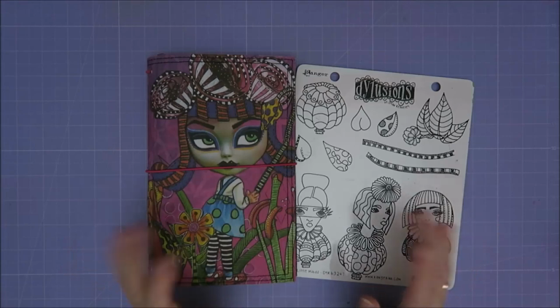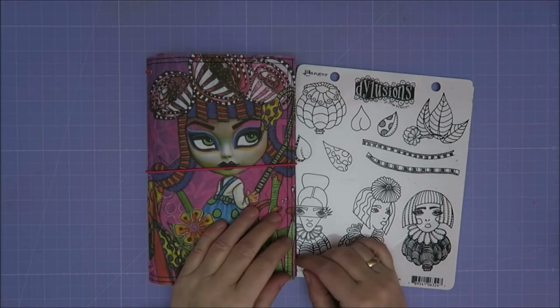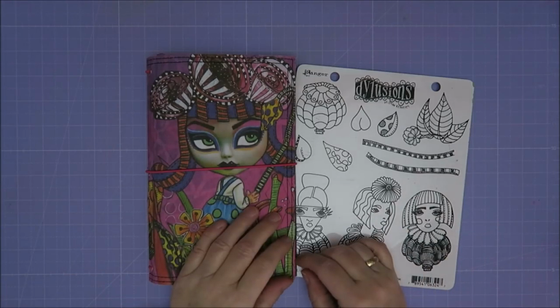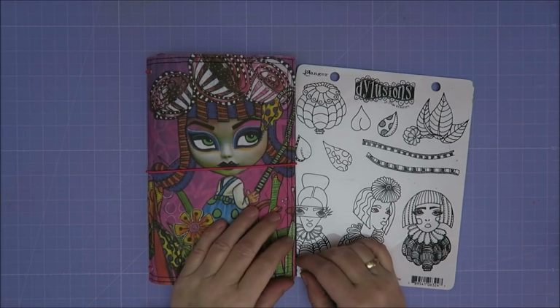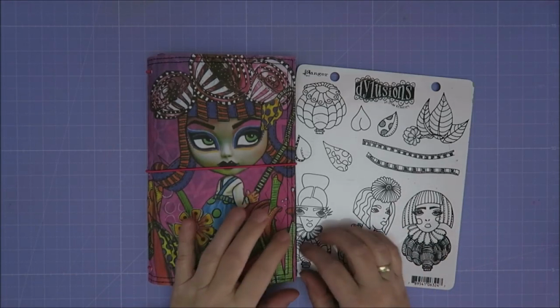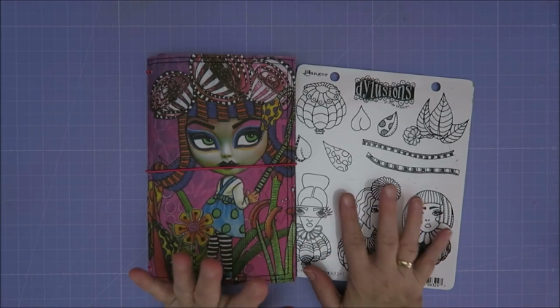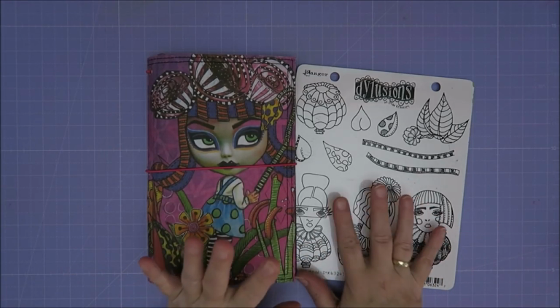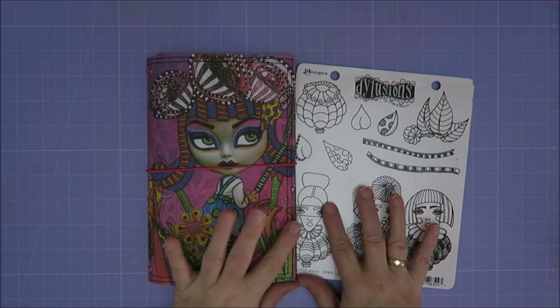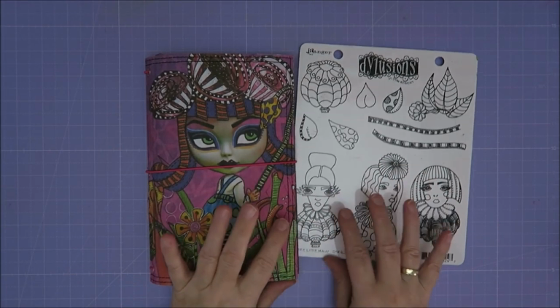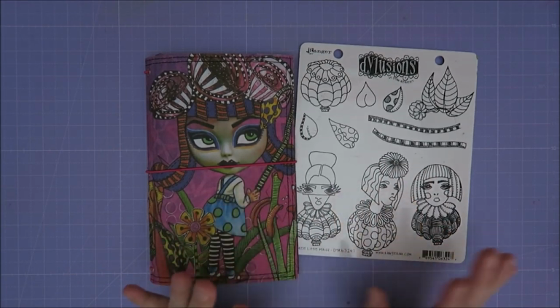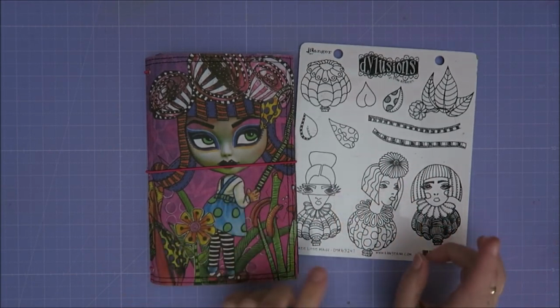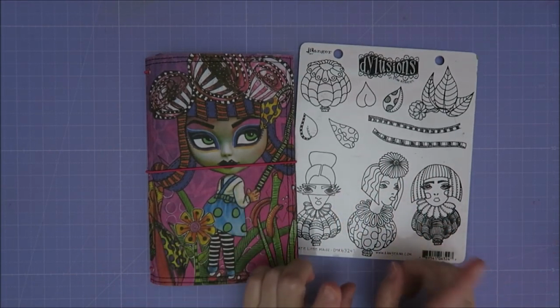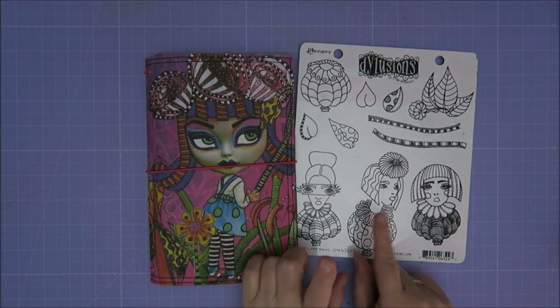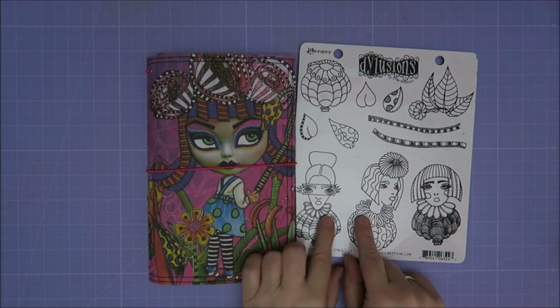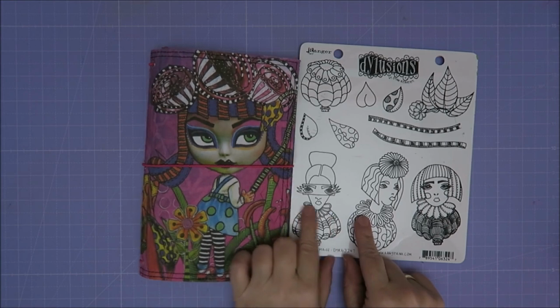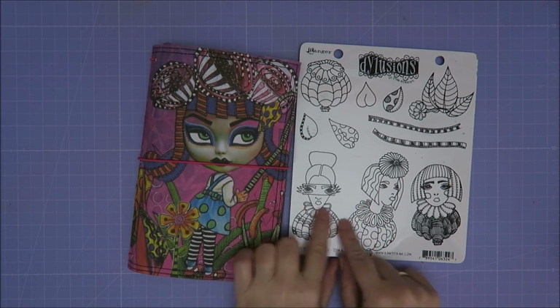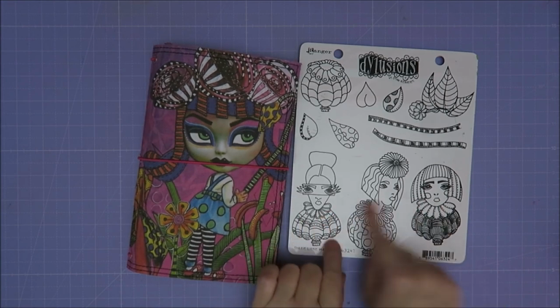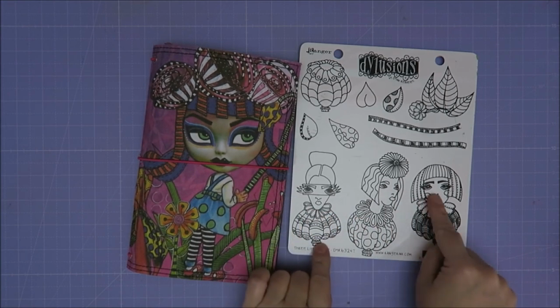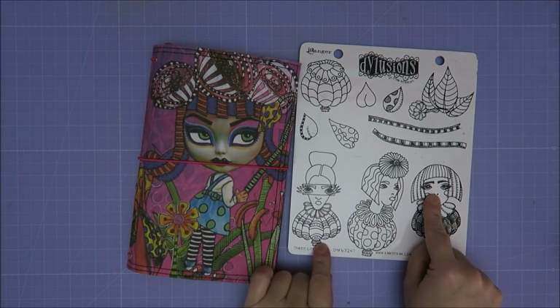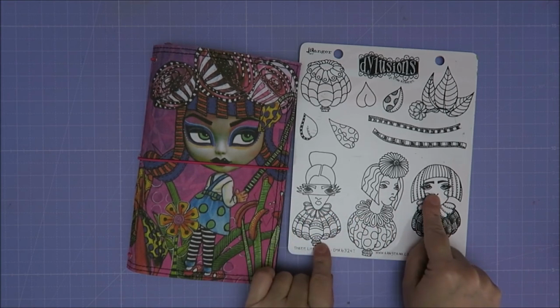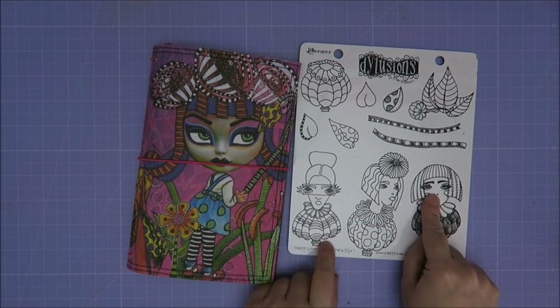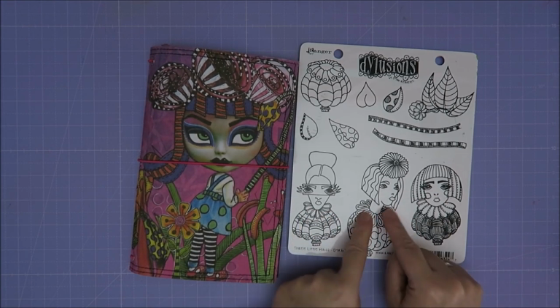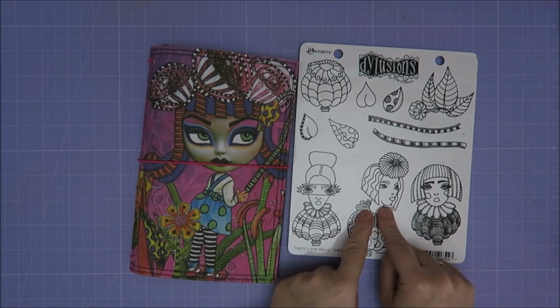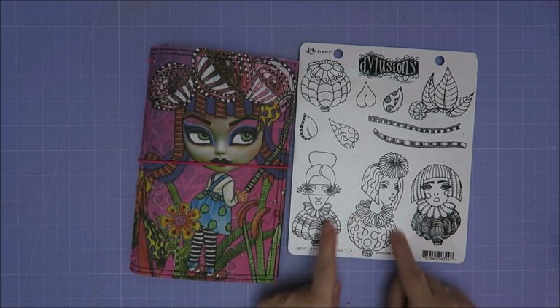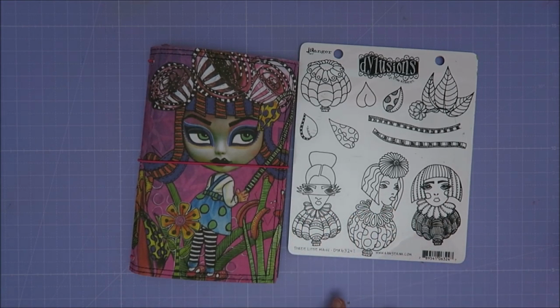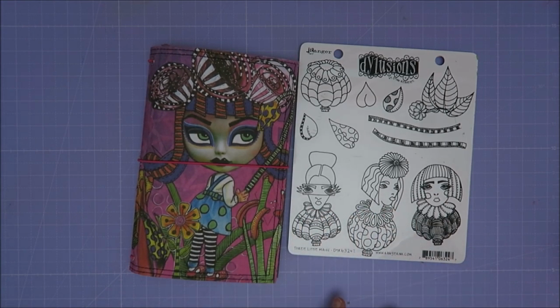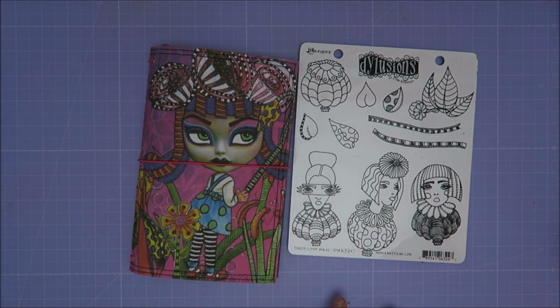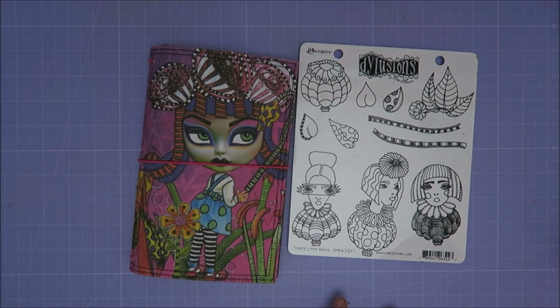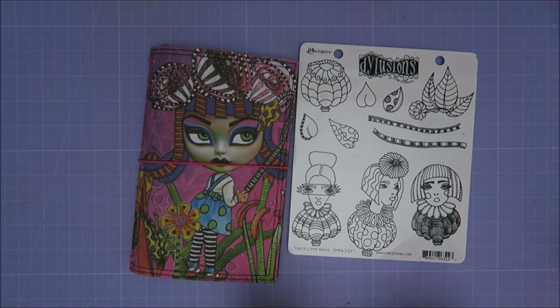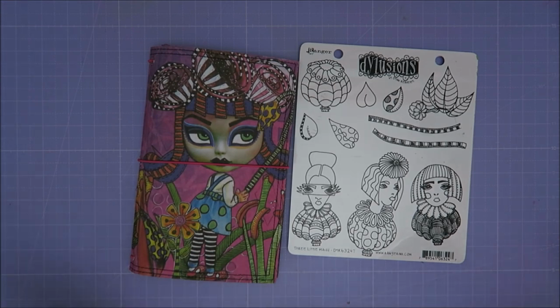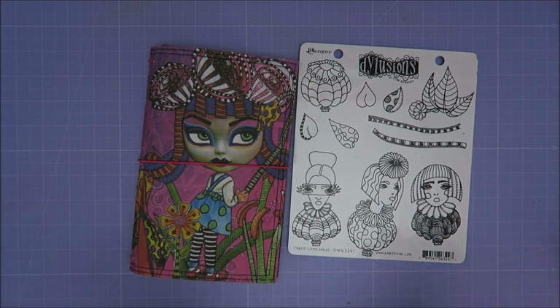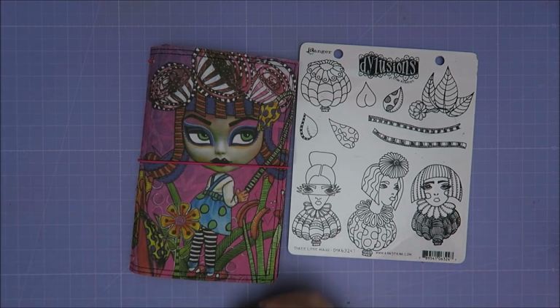Hi guys, welcome to Camera's Corner. Today I want to try something with one of these faces and maybe put a body underneath. That's all I know.